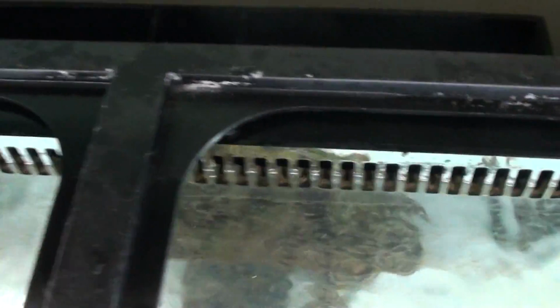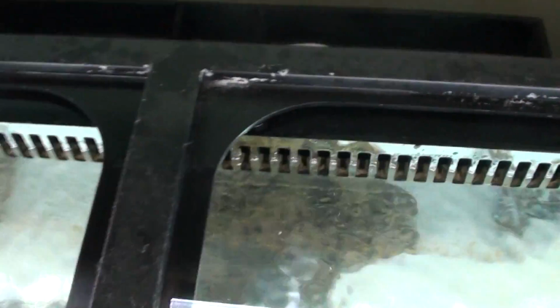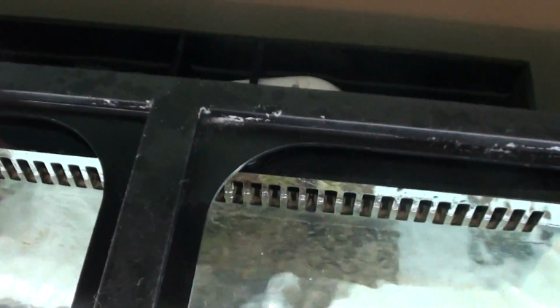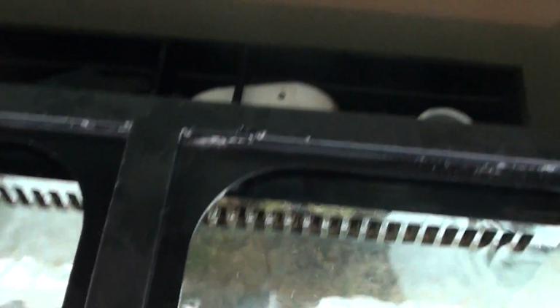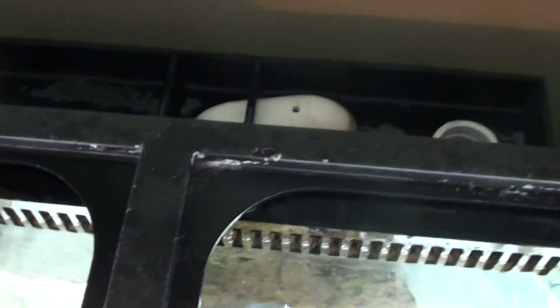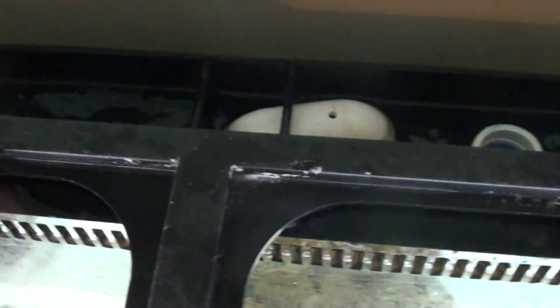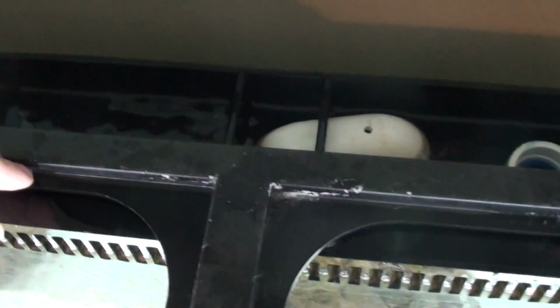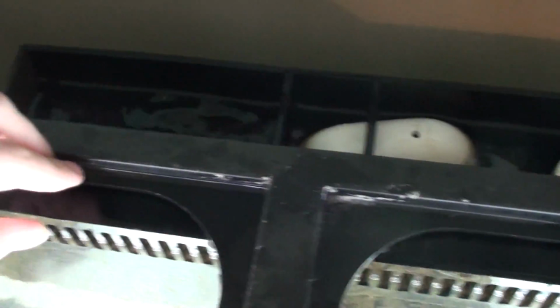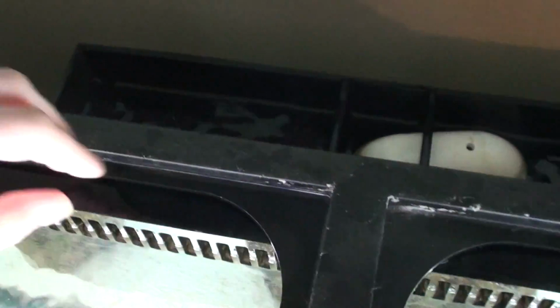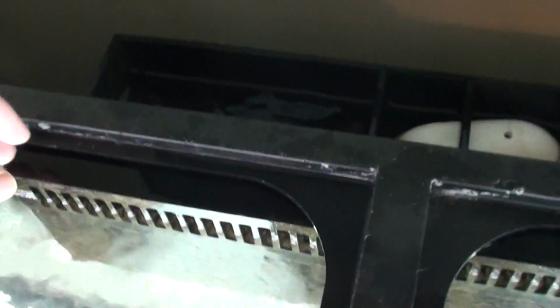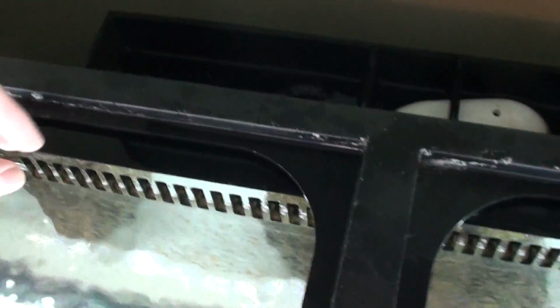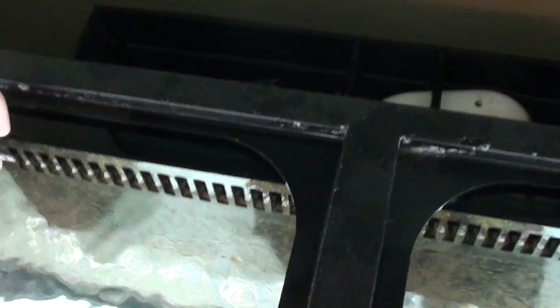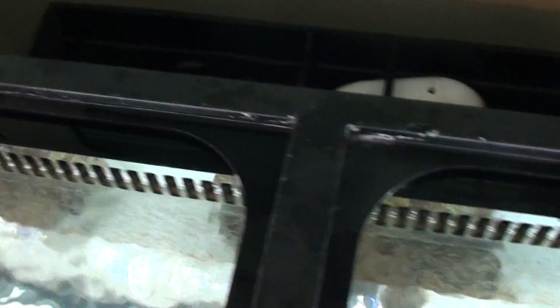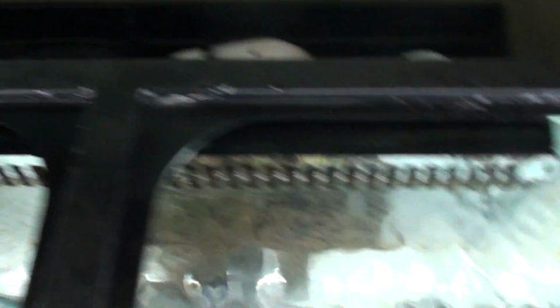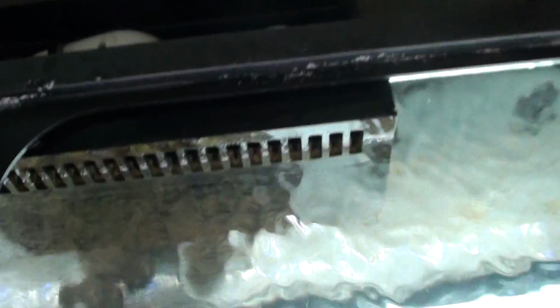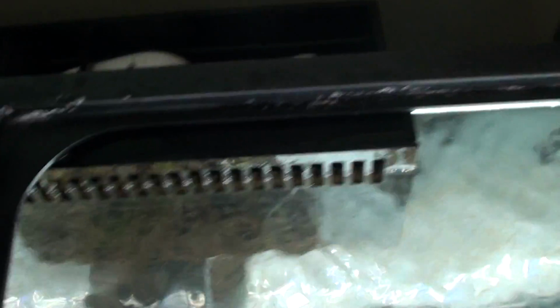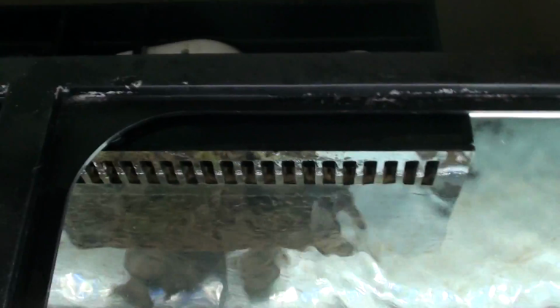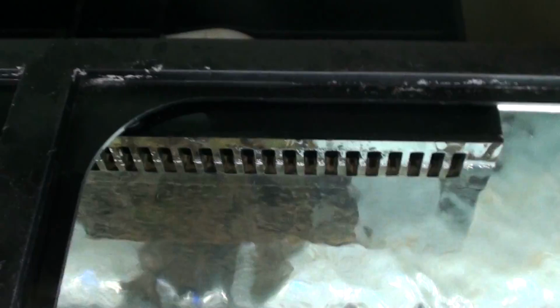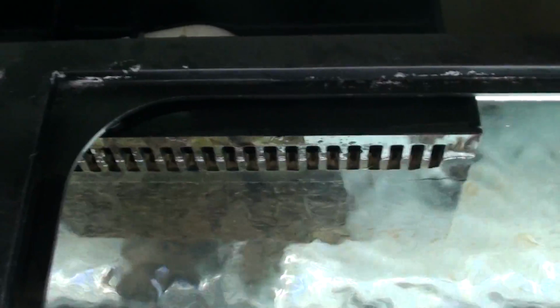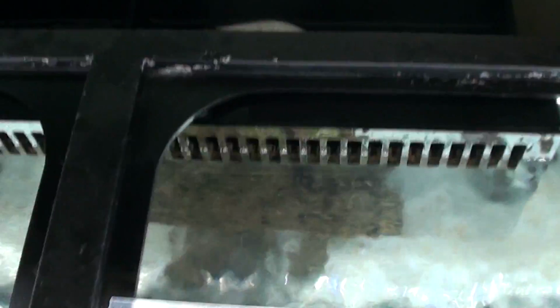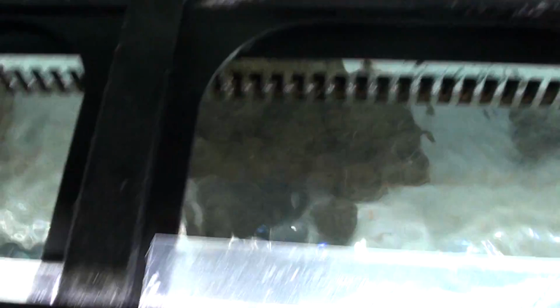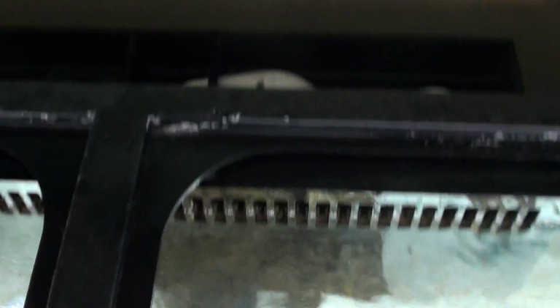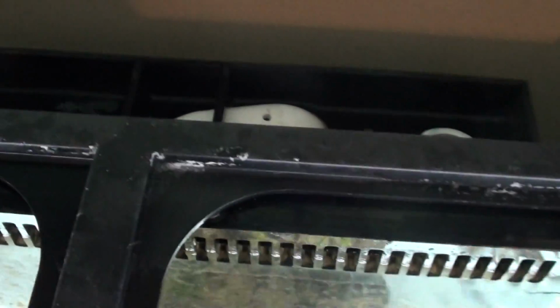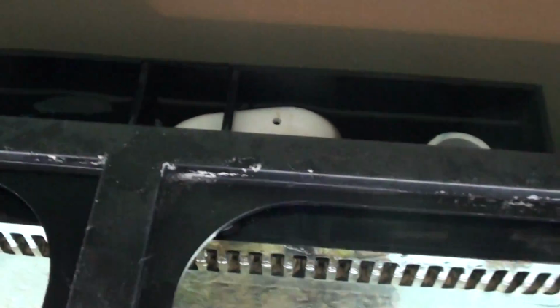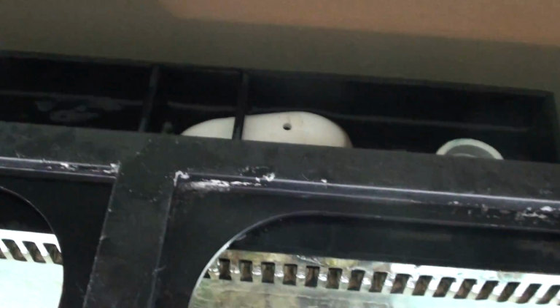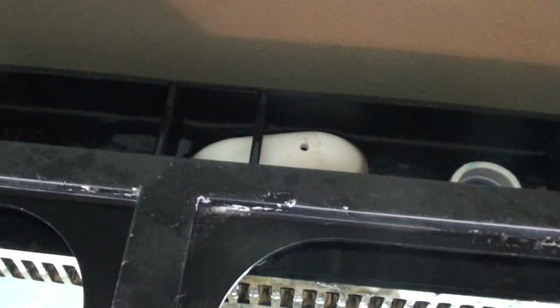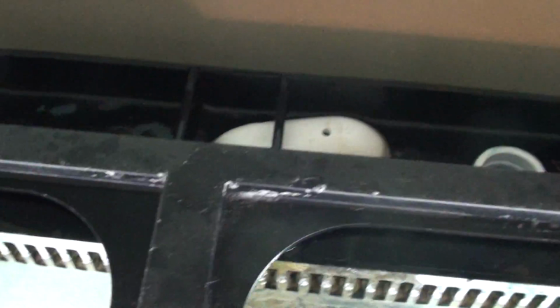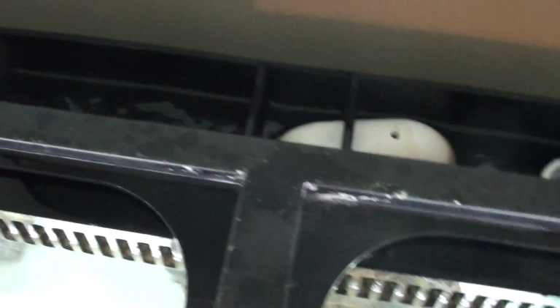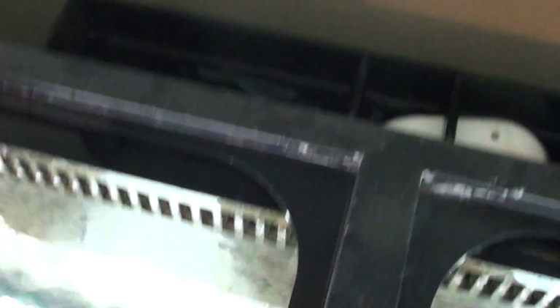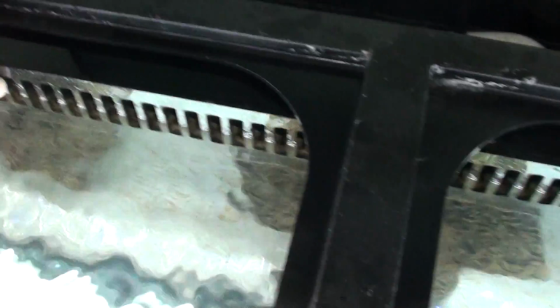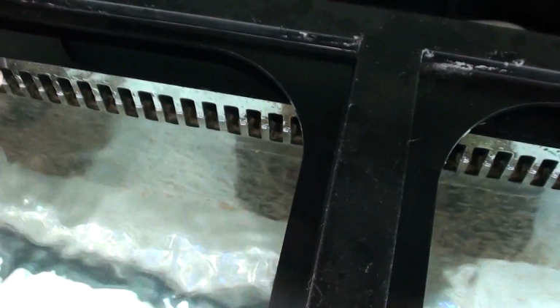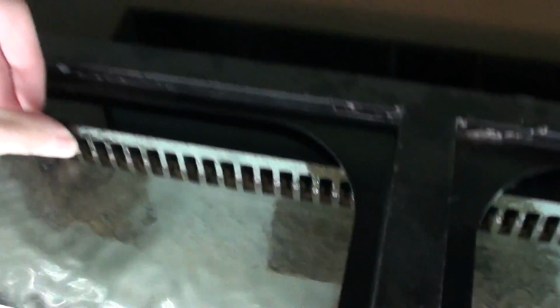One thing to point out is that the rear box will almost overflow, but not quite, if you have the drain pipe set up properly.